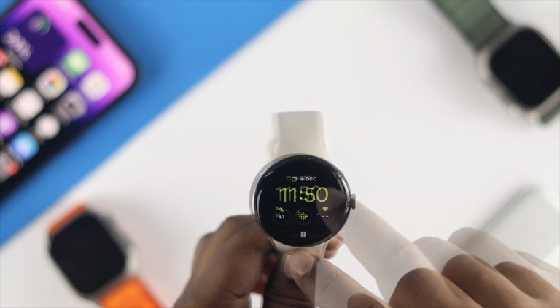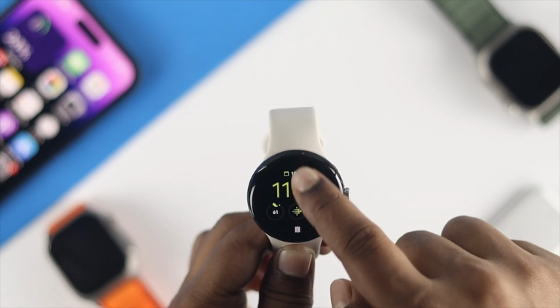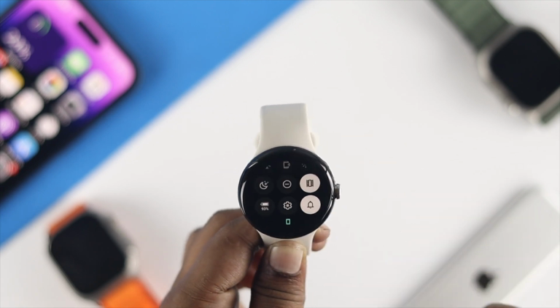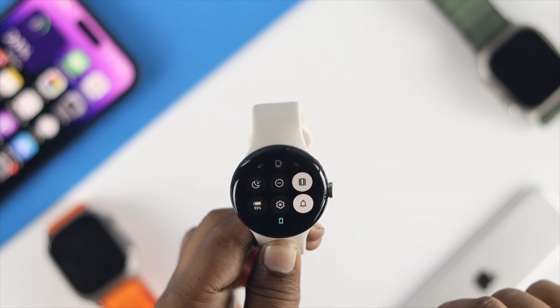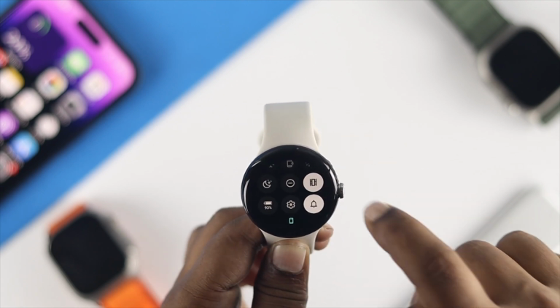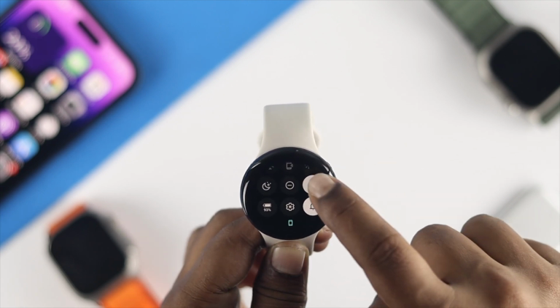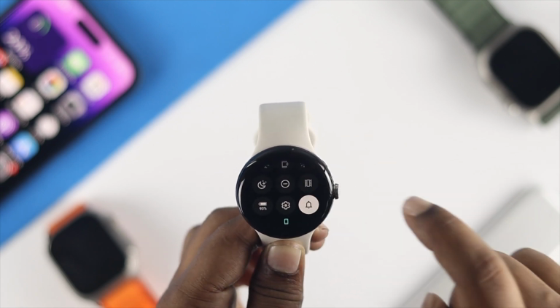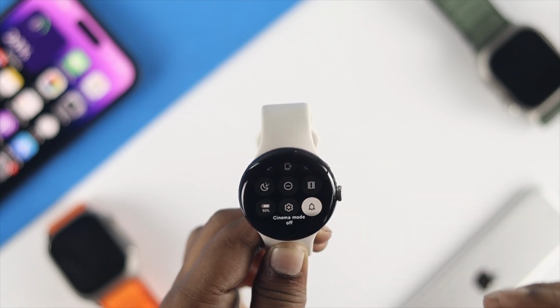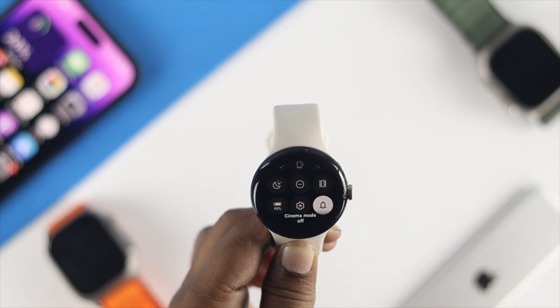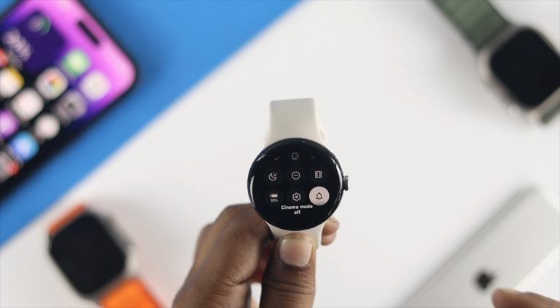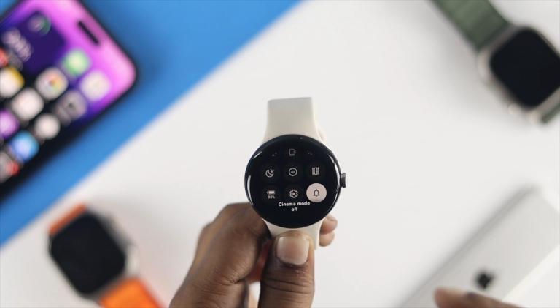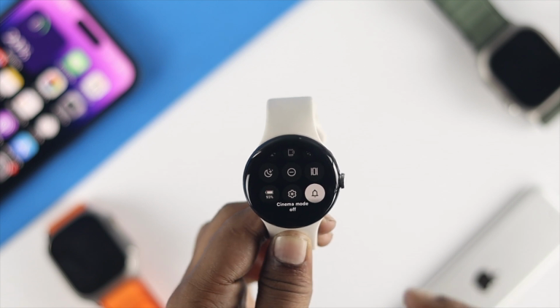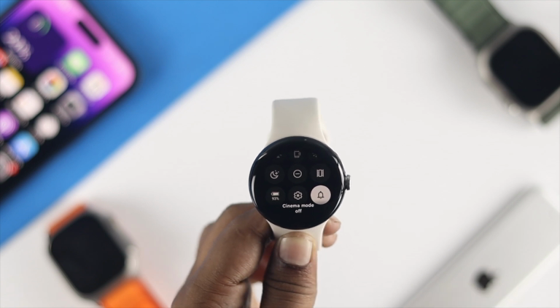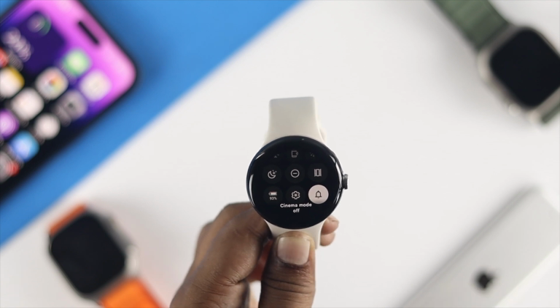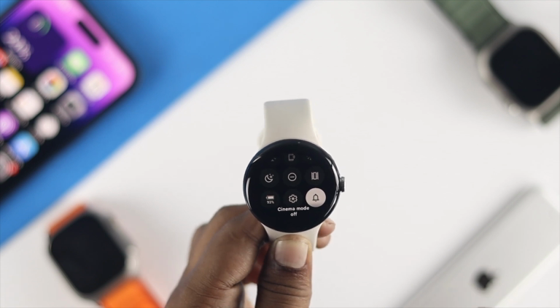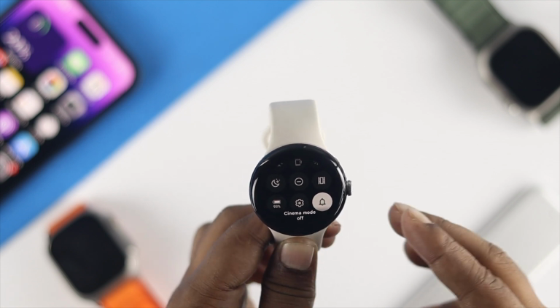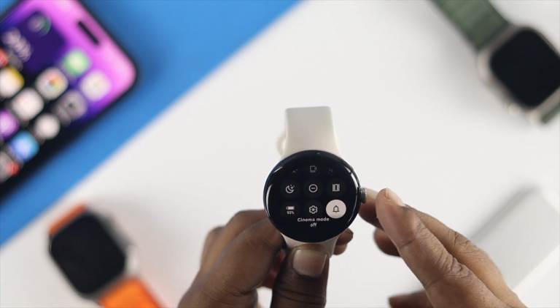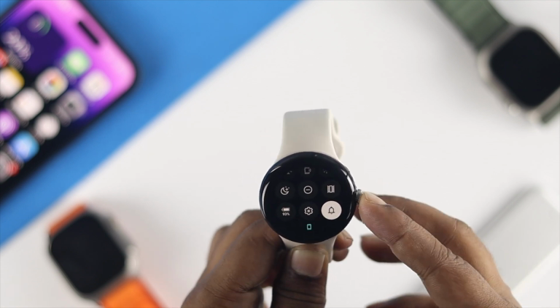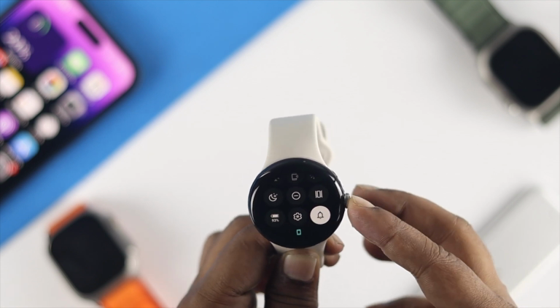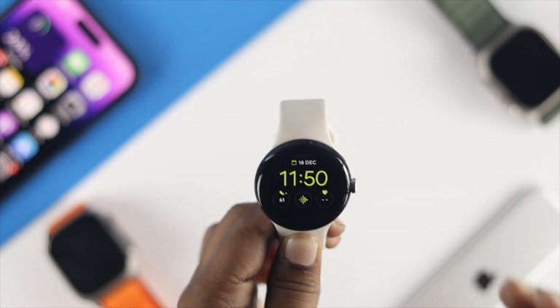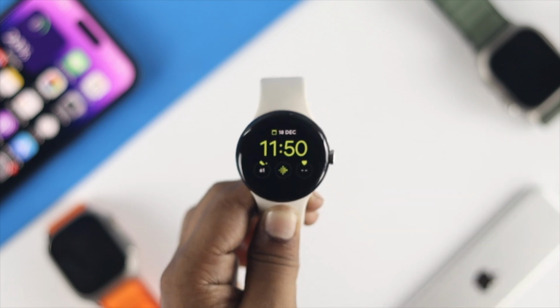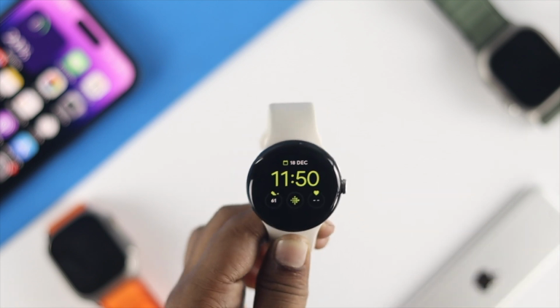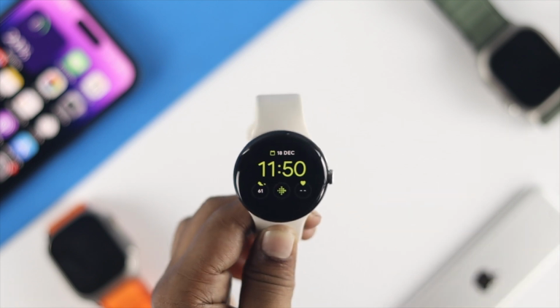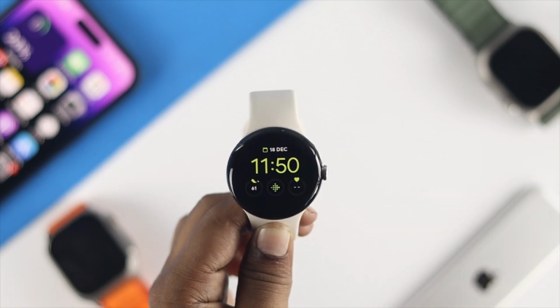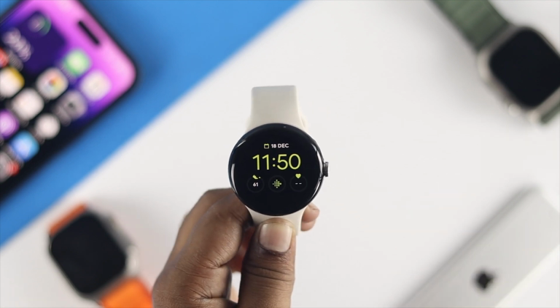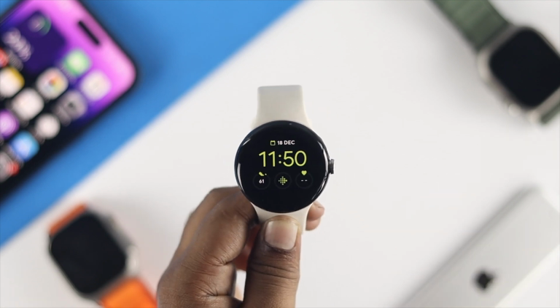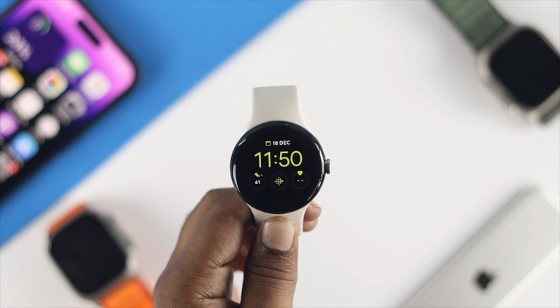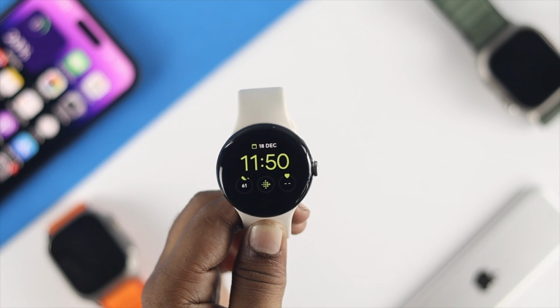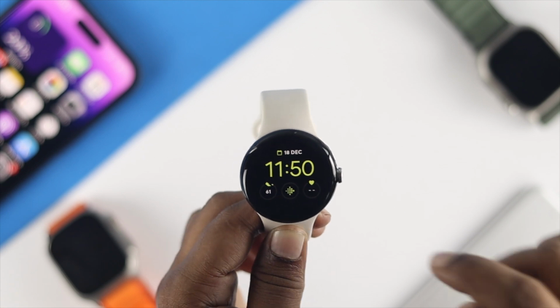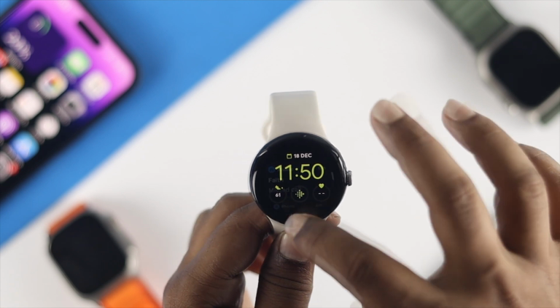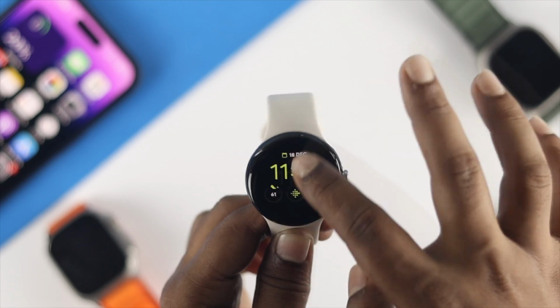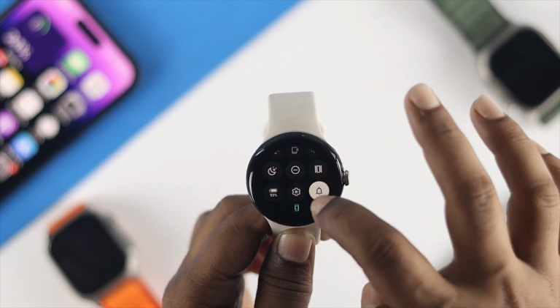Now for the second solution, all you want to do is swipe down from the top and turn off Cinema Mode on your Google Pixel Watch.